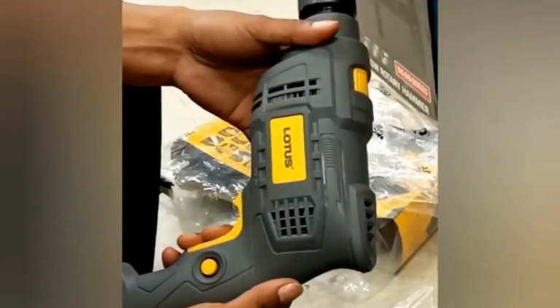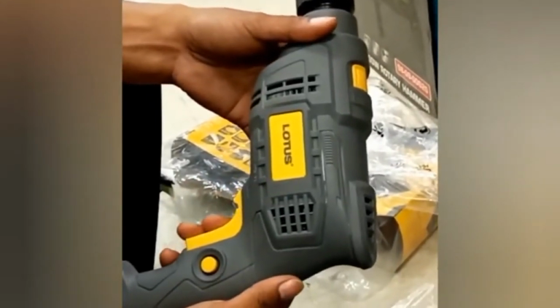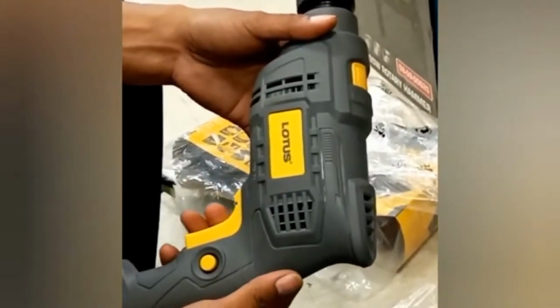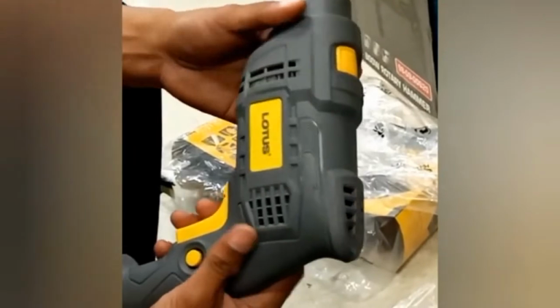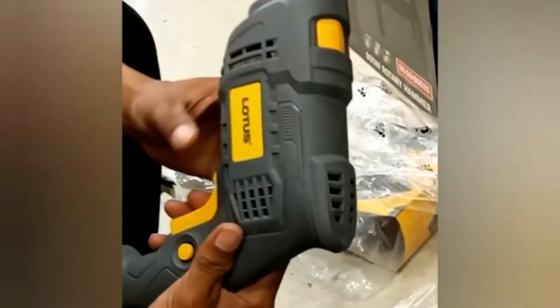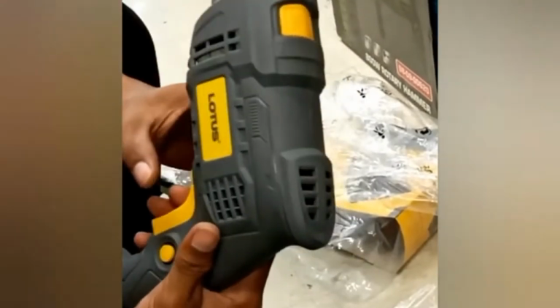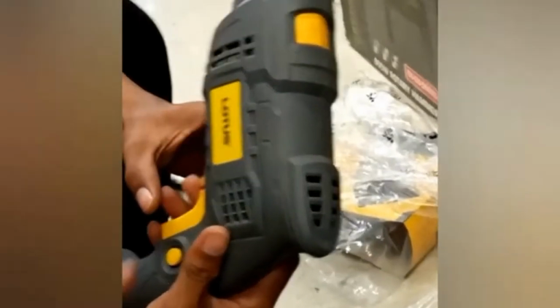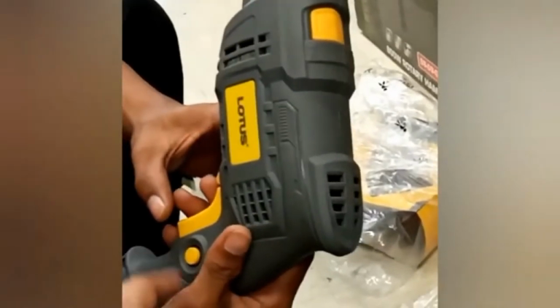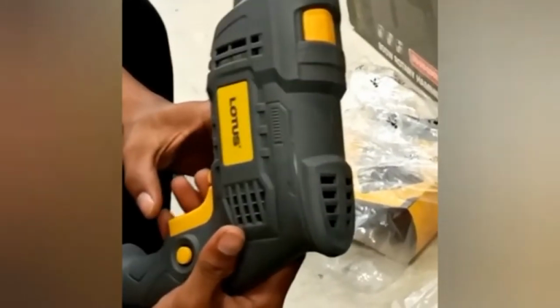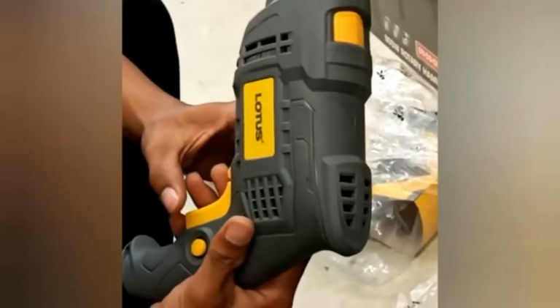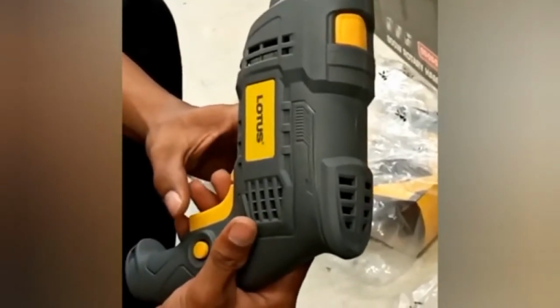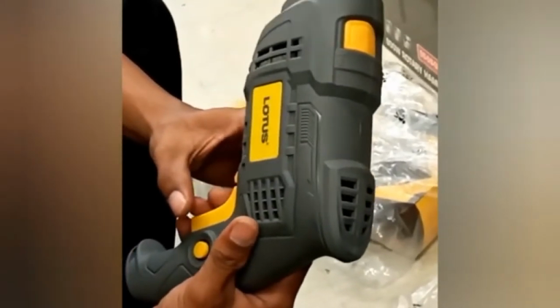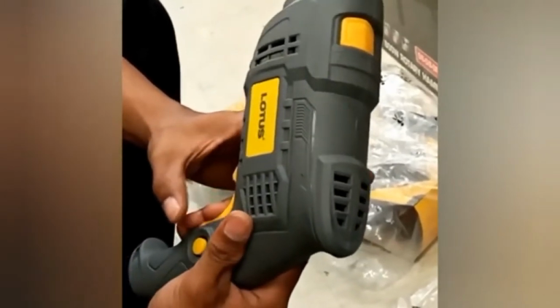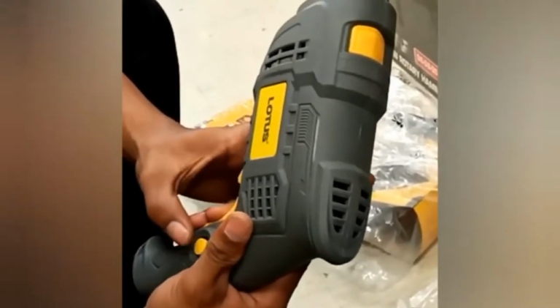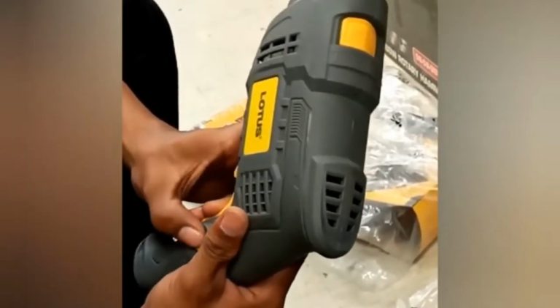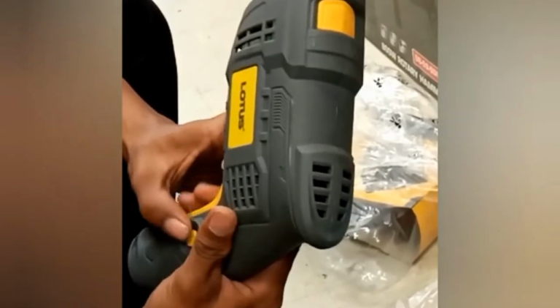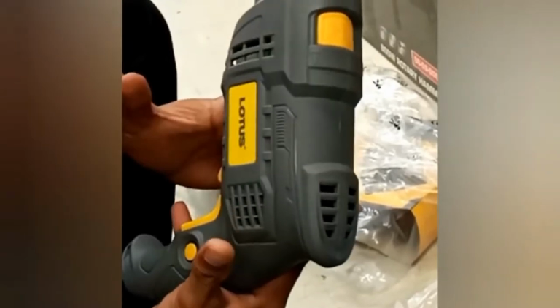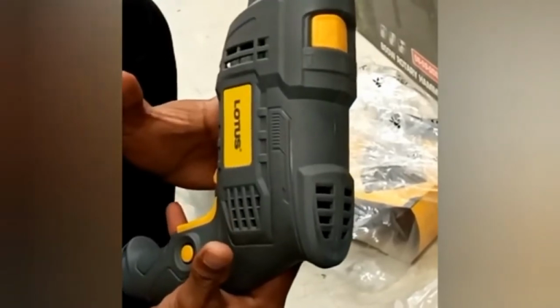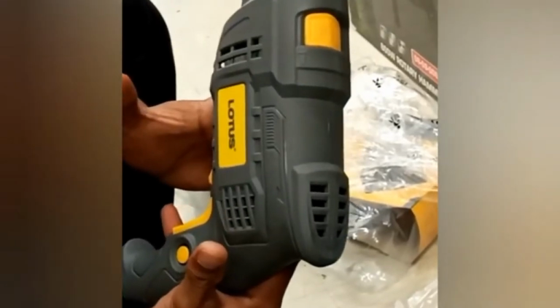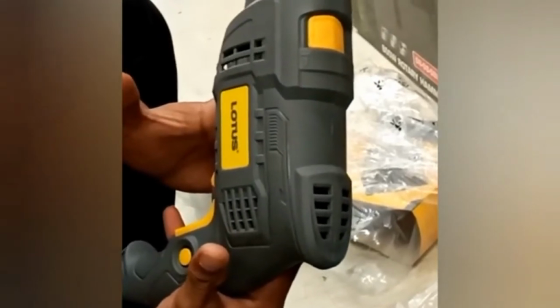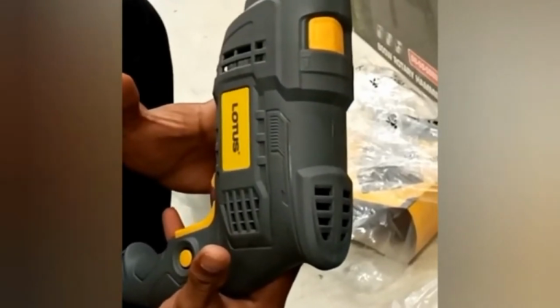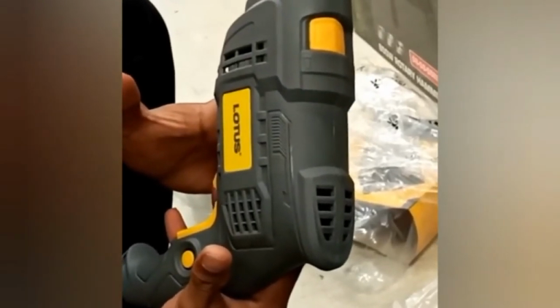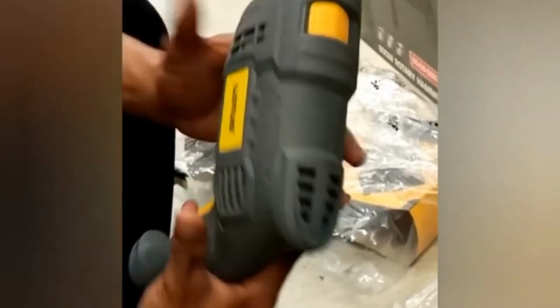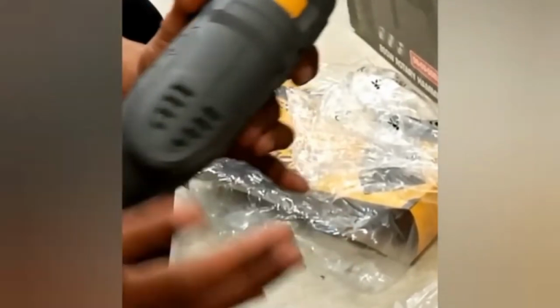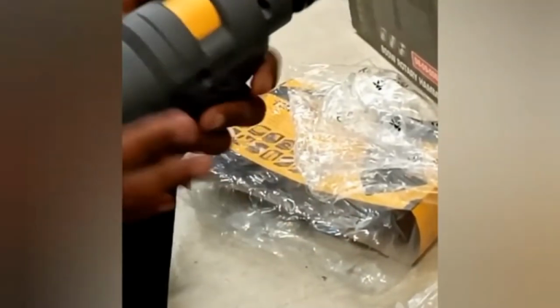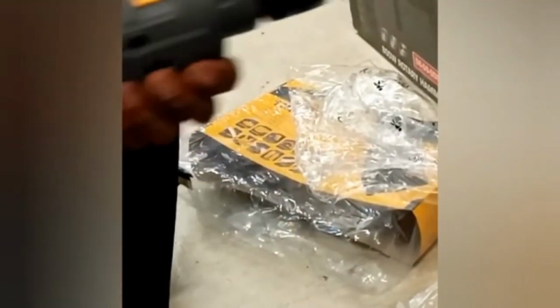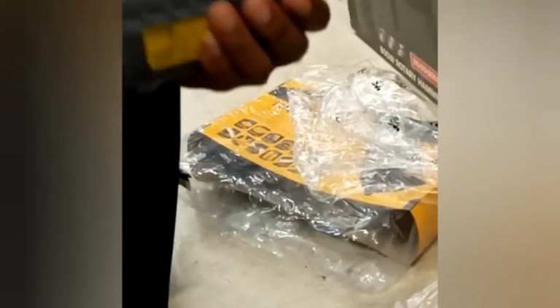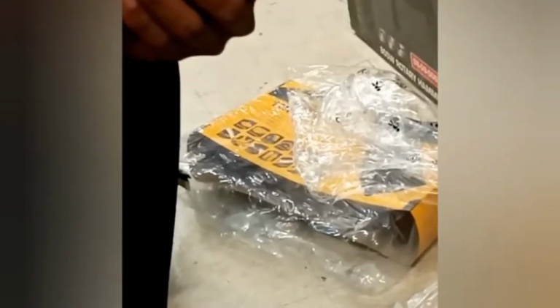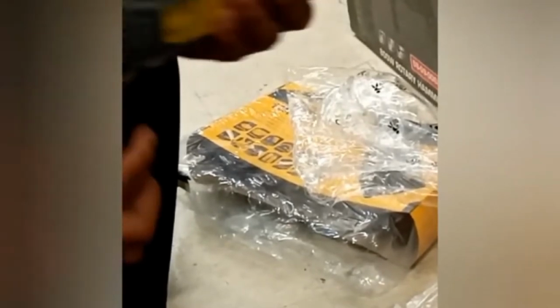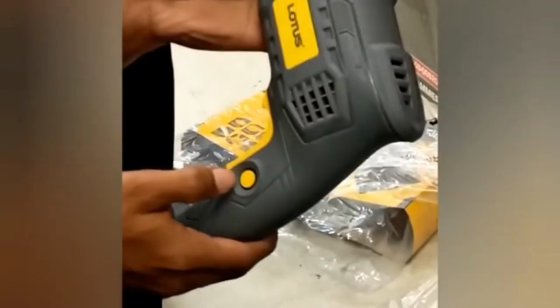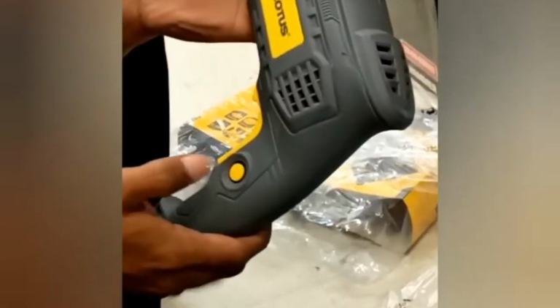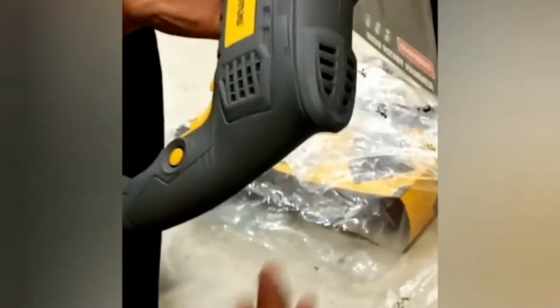Press and hold this gun button to control the speed of the drill. Click this round button — this drill is equipped with a lock-on feature, which is convenient for continuous drilling for extended periods of time.